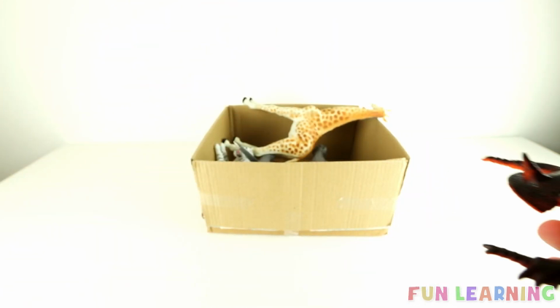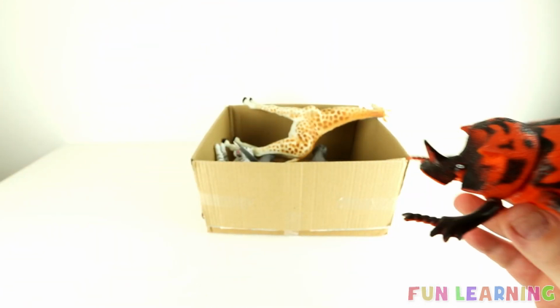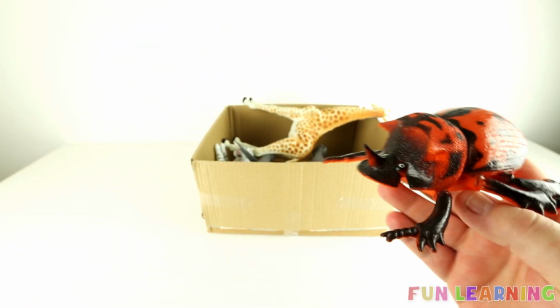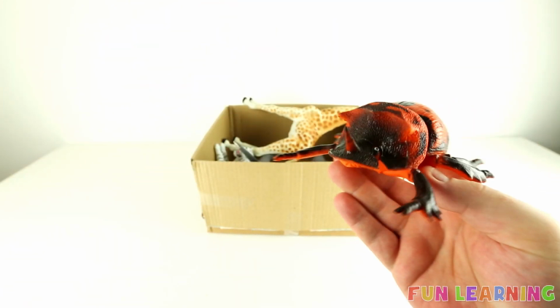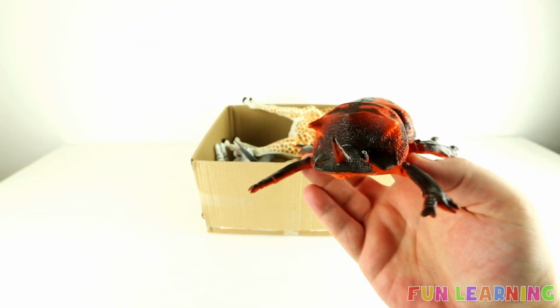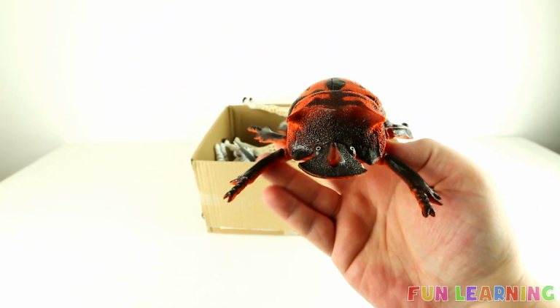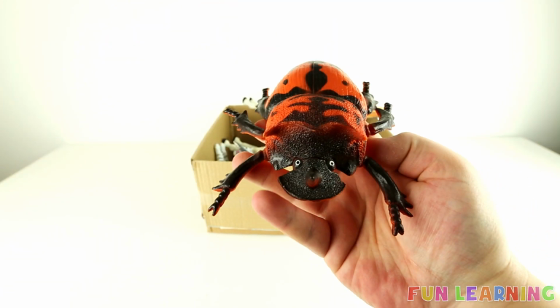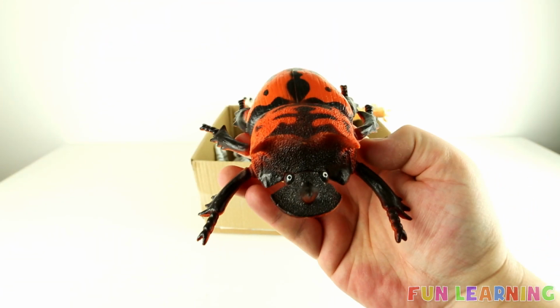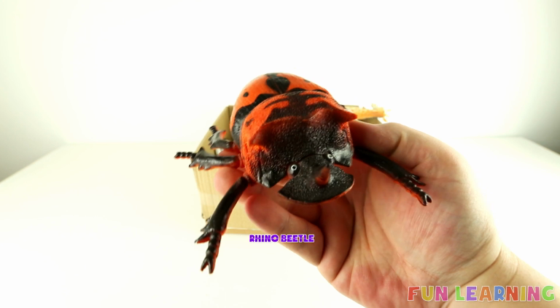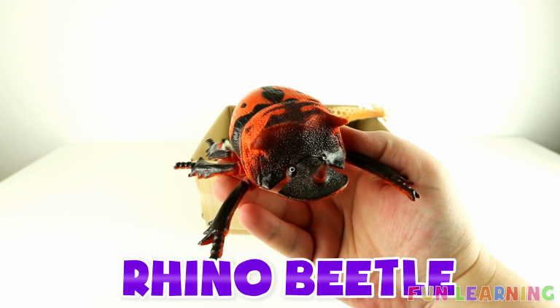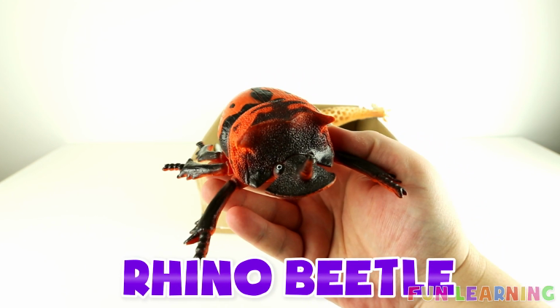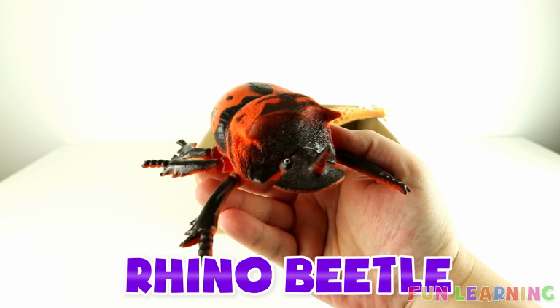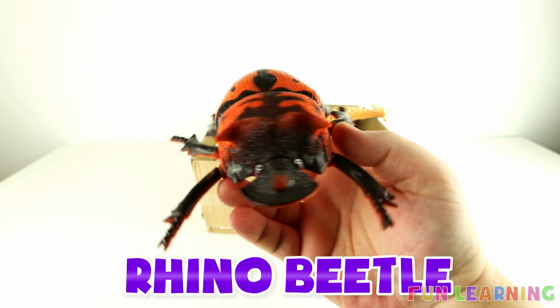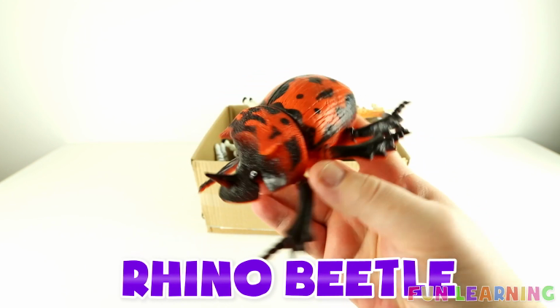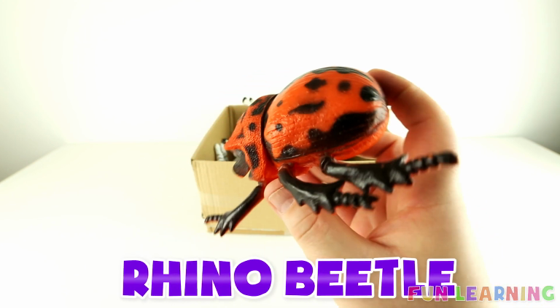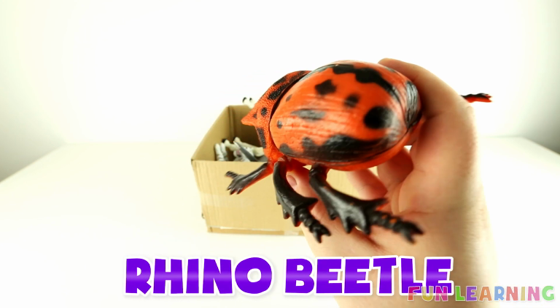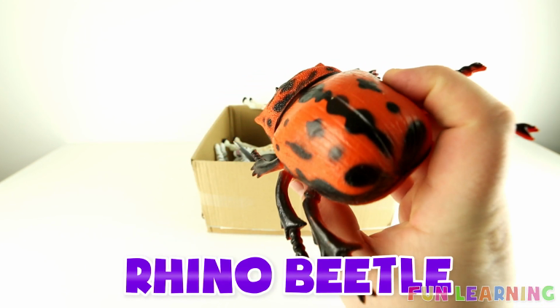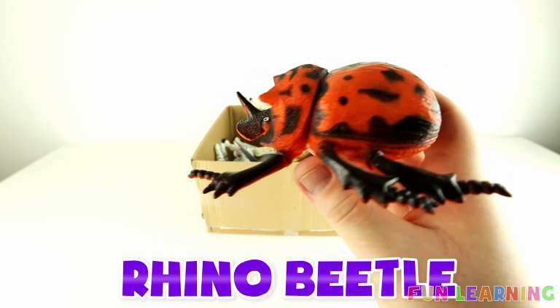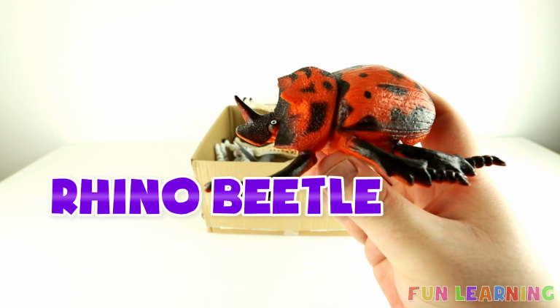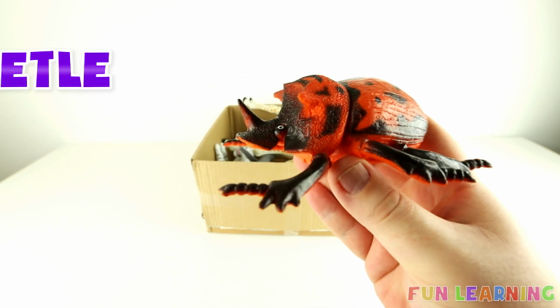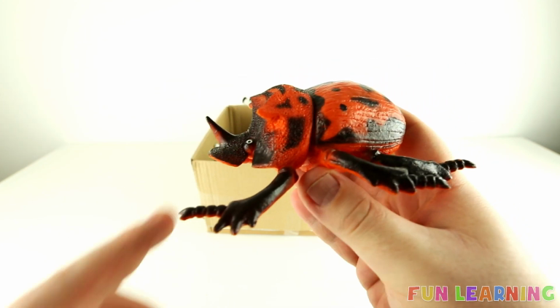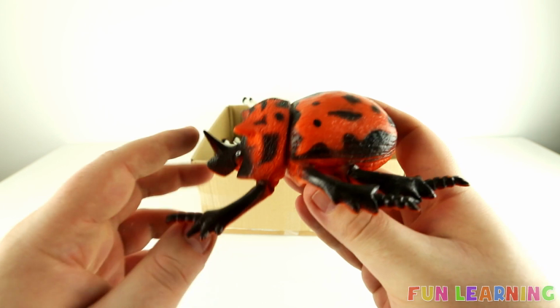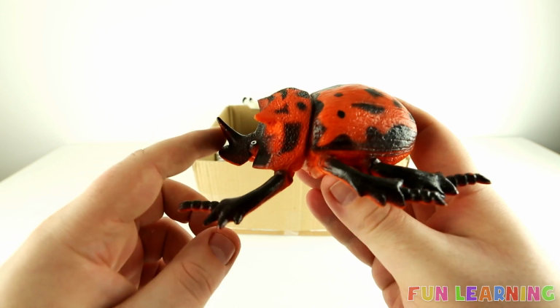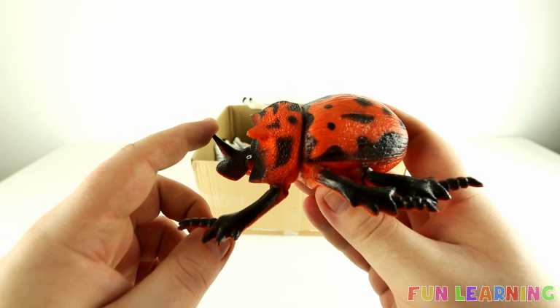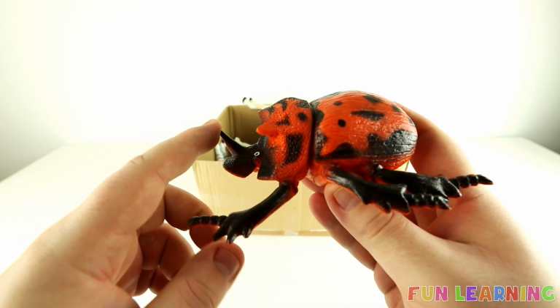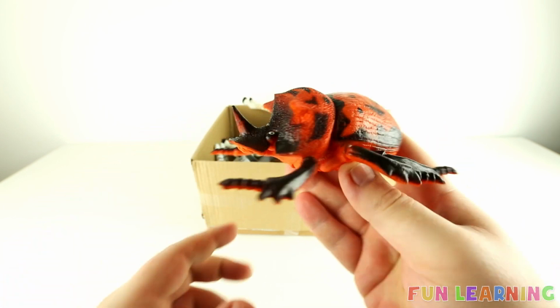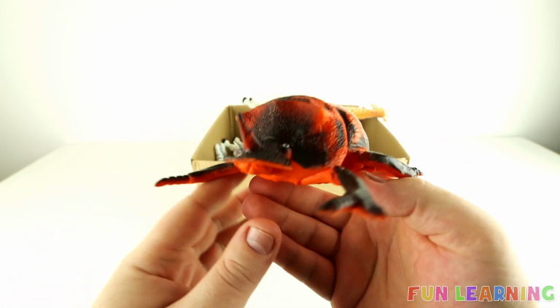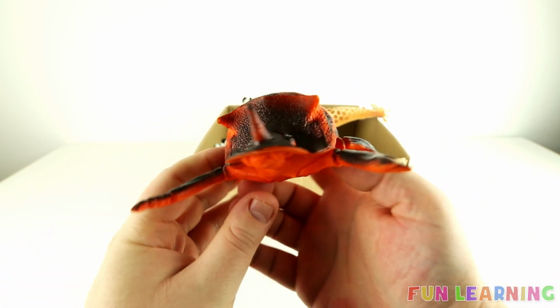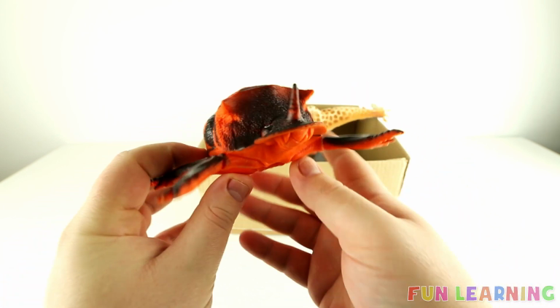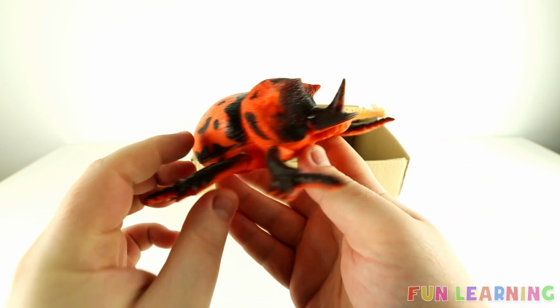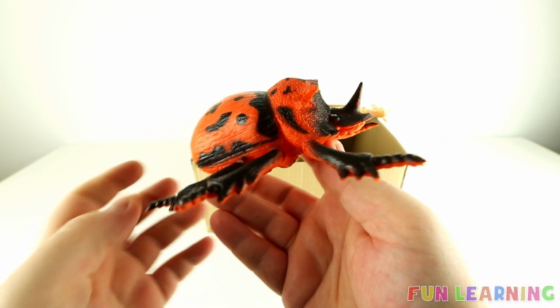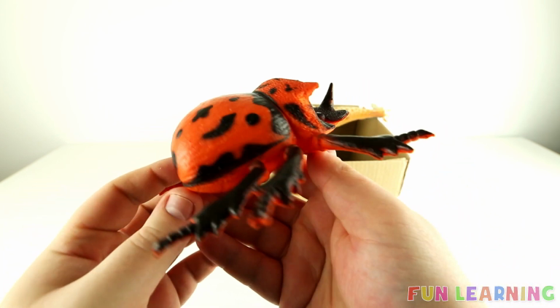Look! It's an insect — a rhino beetle. Rhino beetles have a little horn there, just like a rhinoceros.